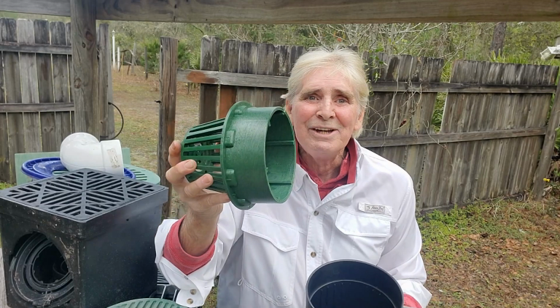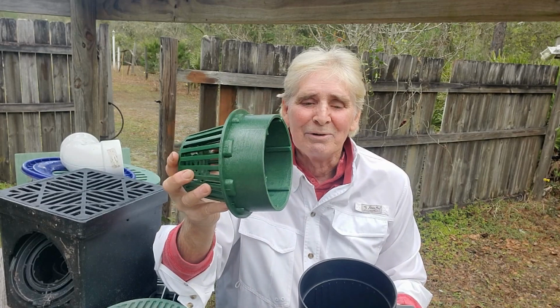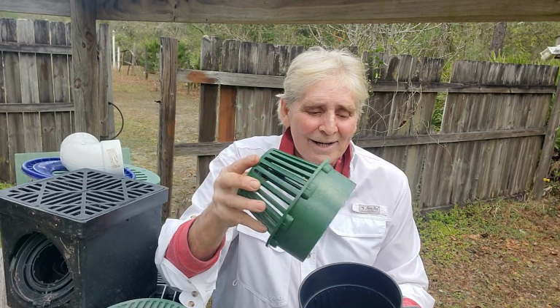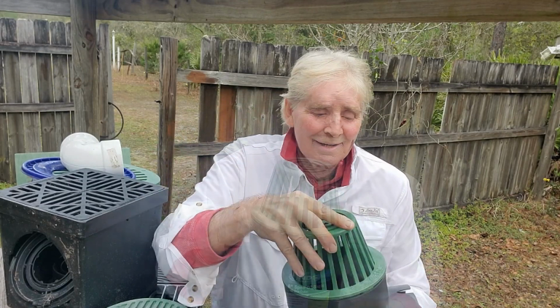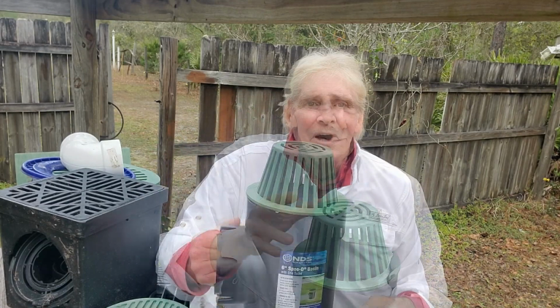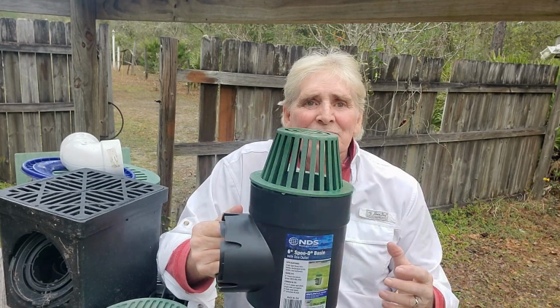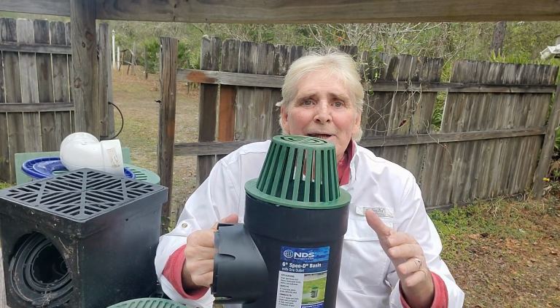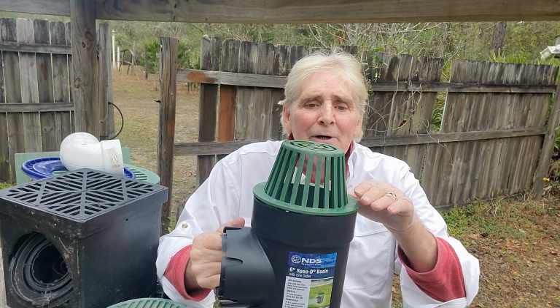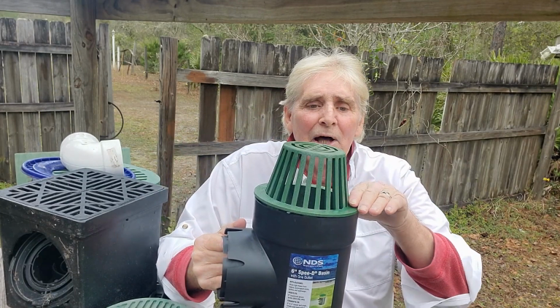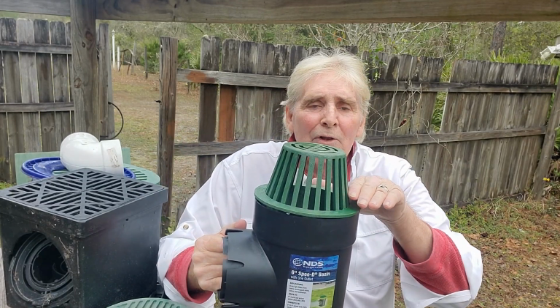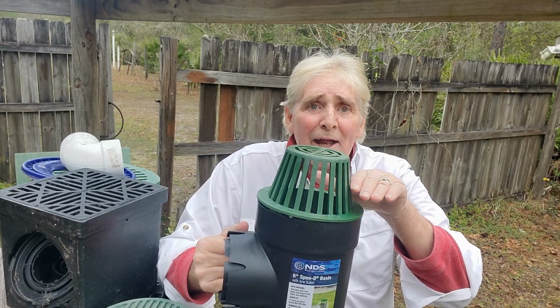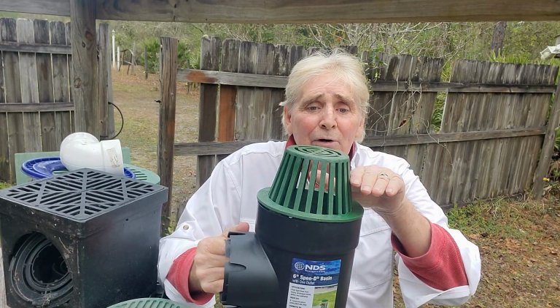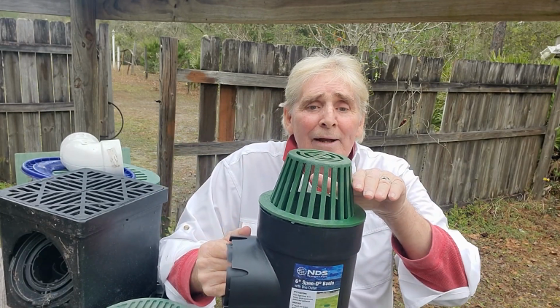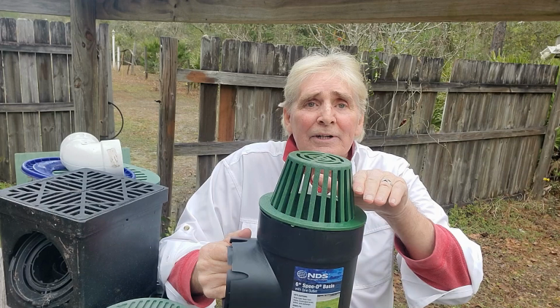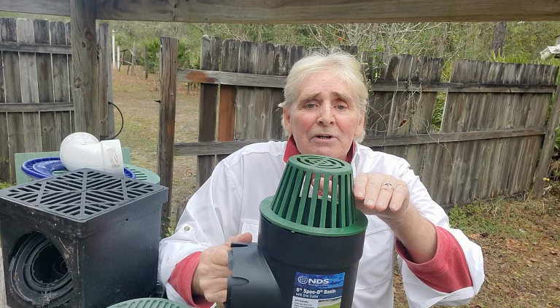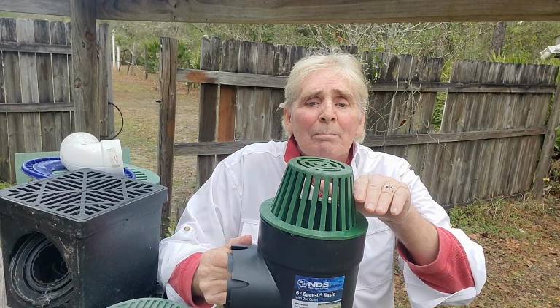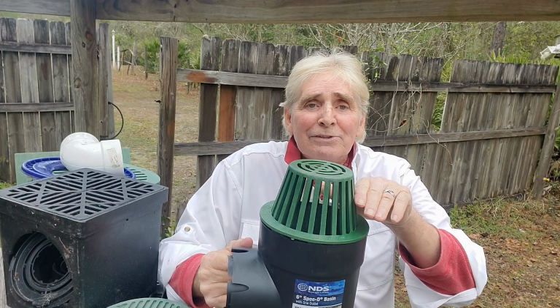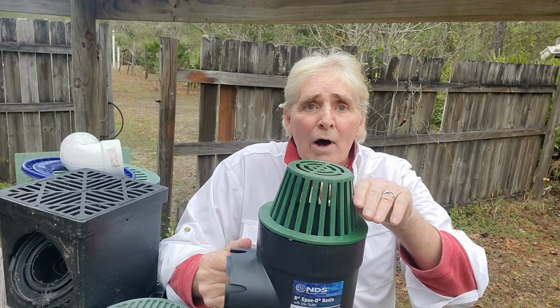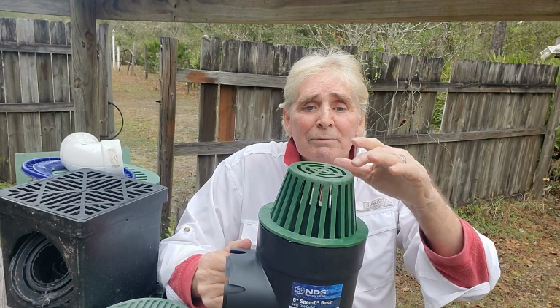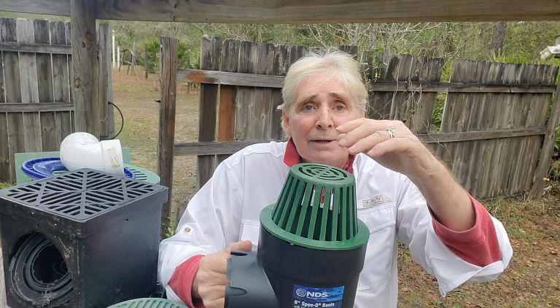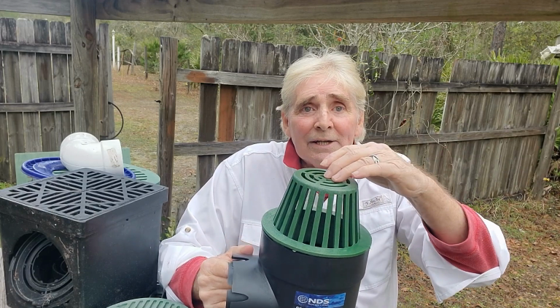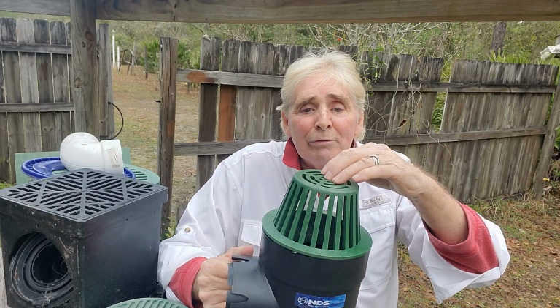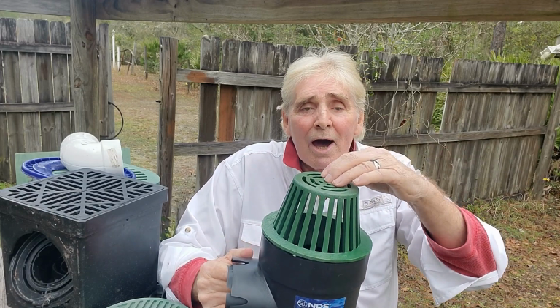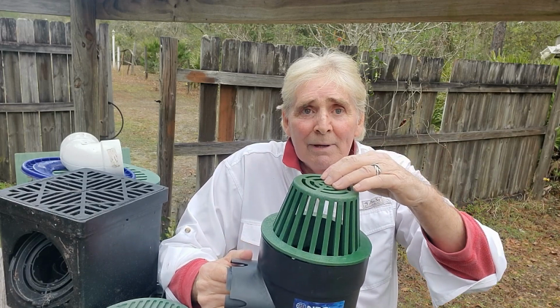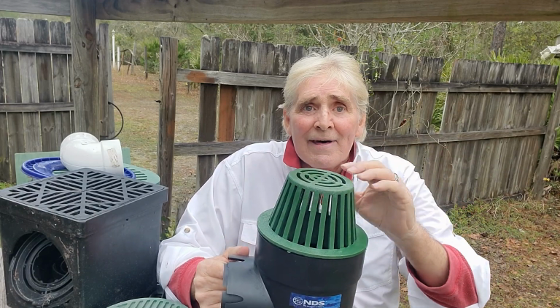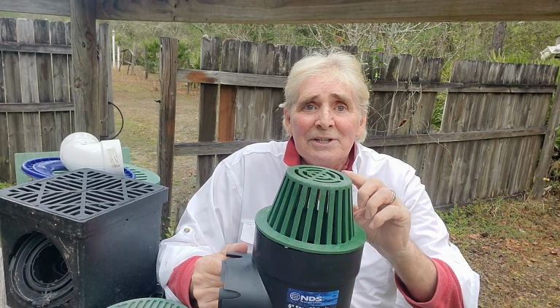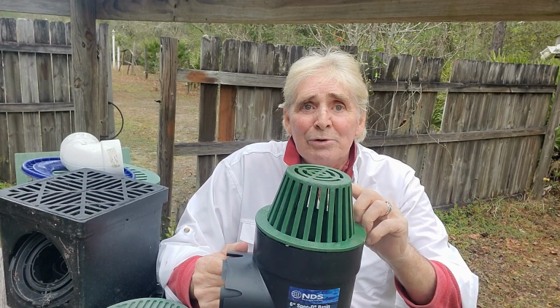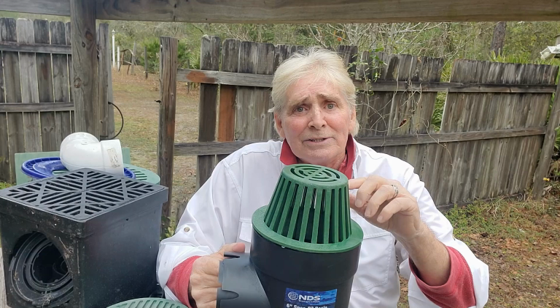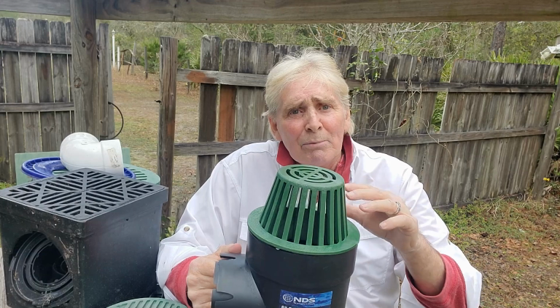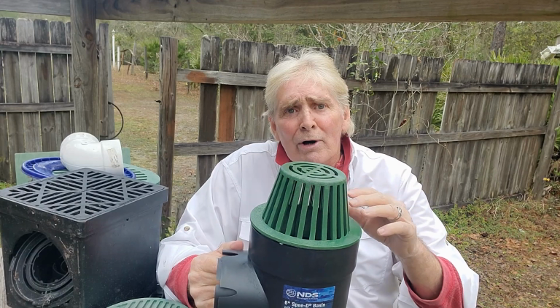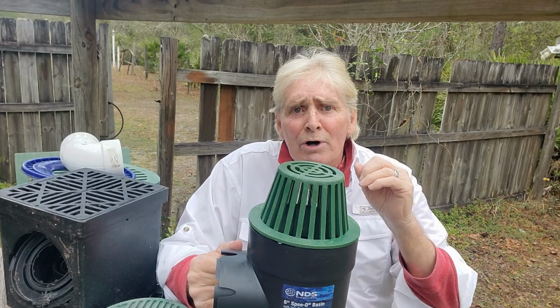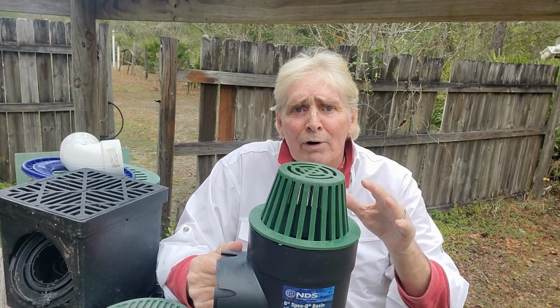Atrium grate. As debris builds along the side of the grate, there is still a place for water to be collected through the top. And that is an atrium grate — some people call it a dome grate.